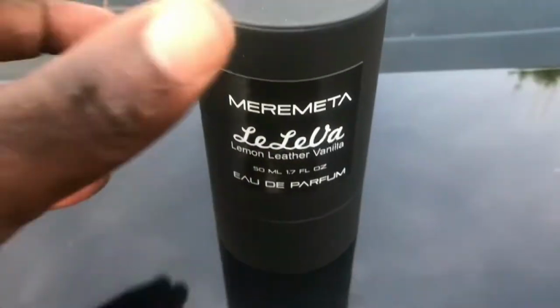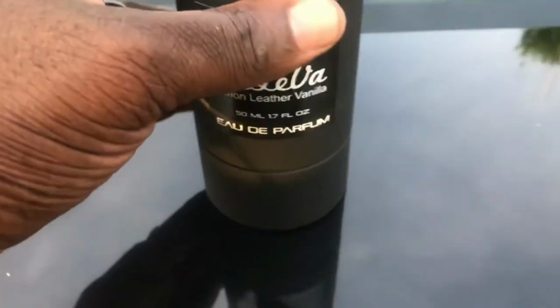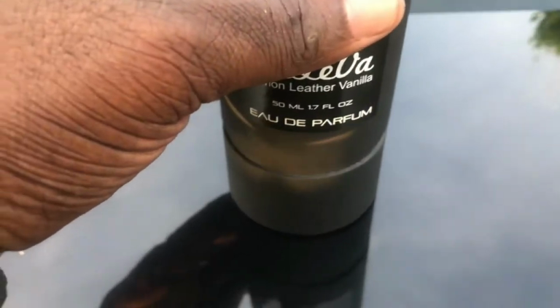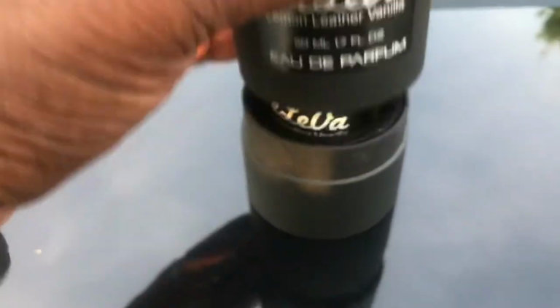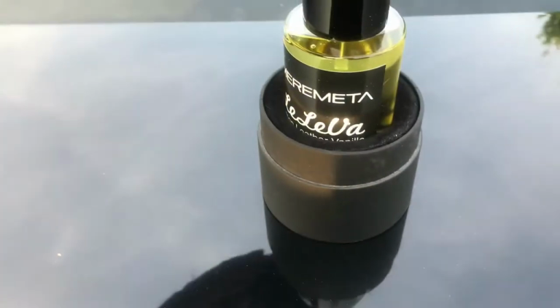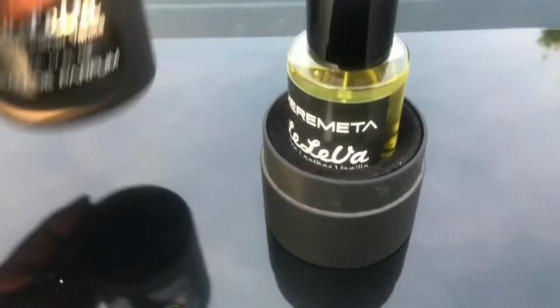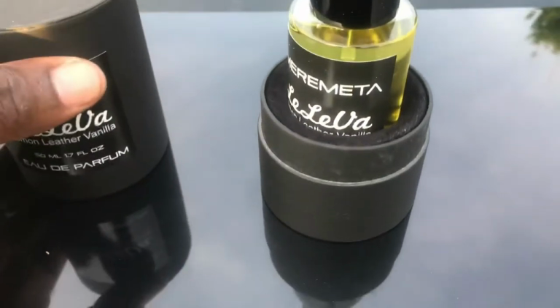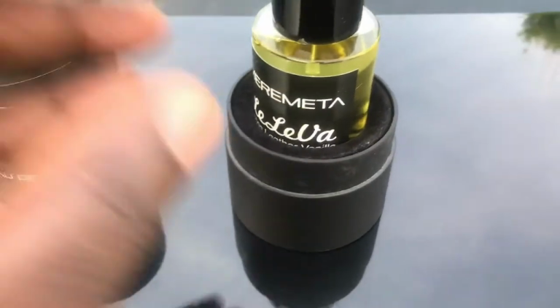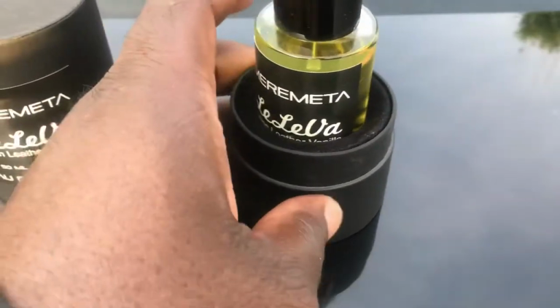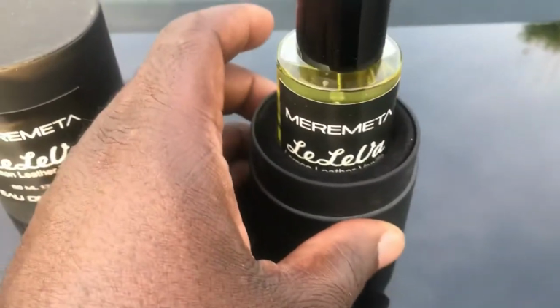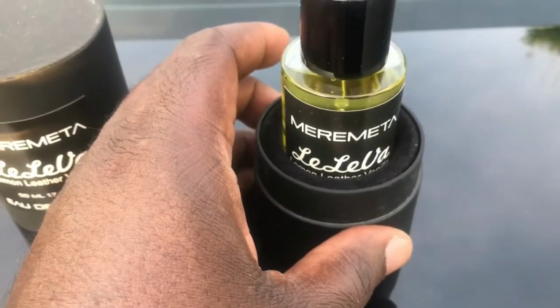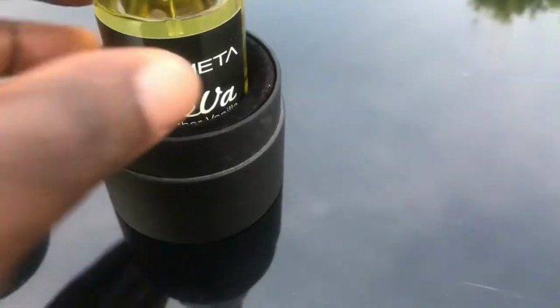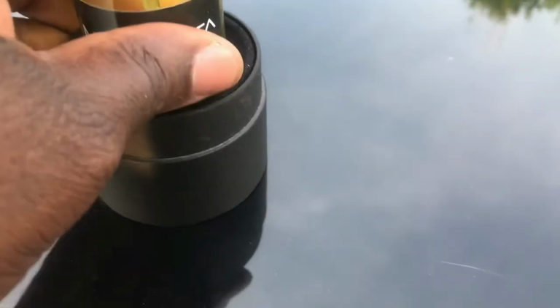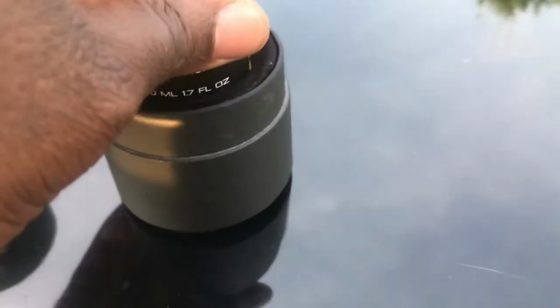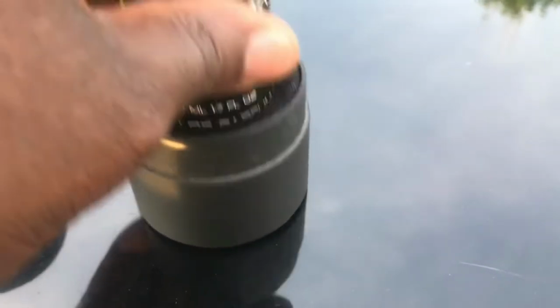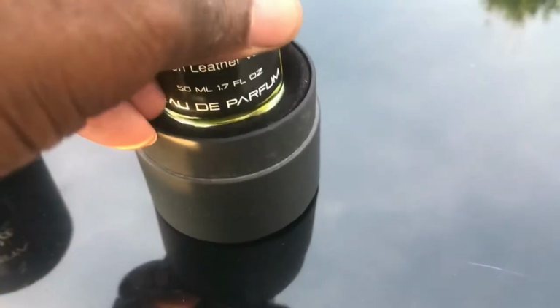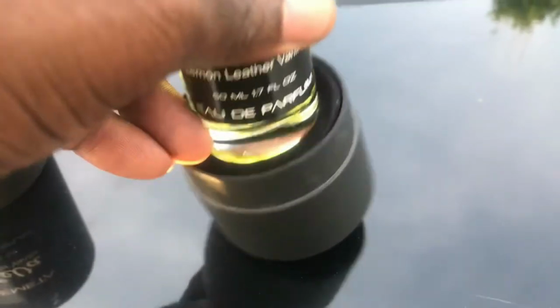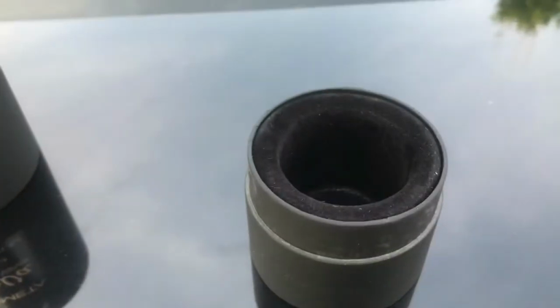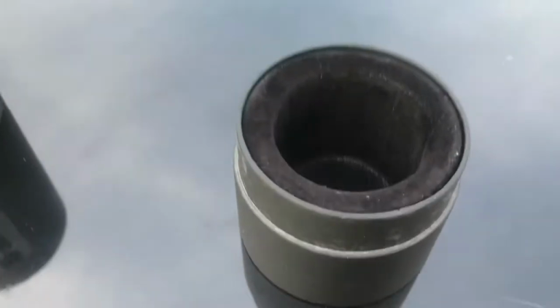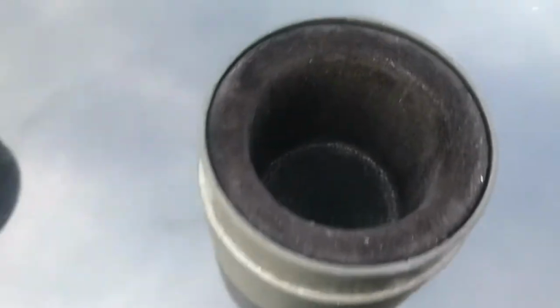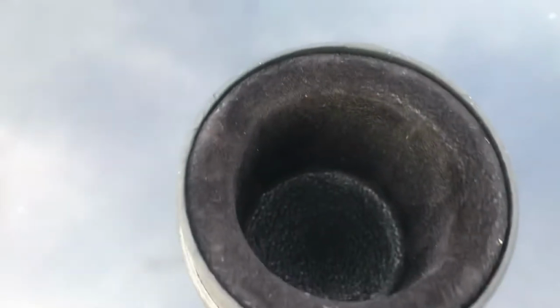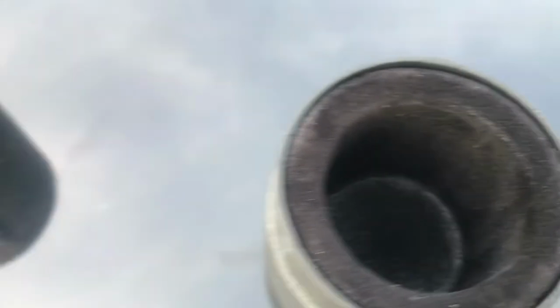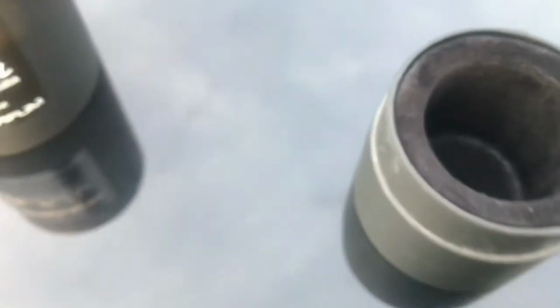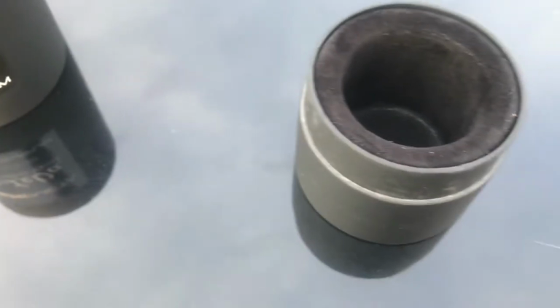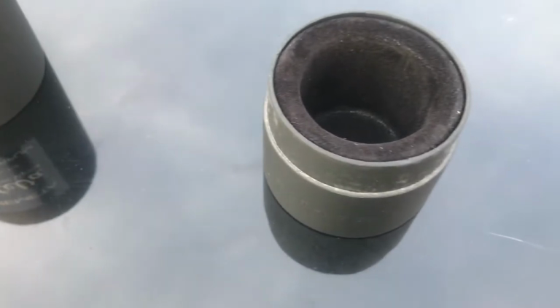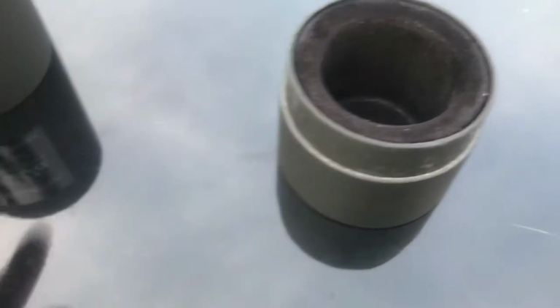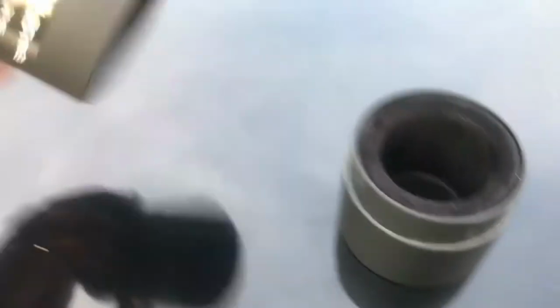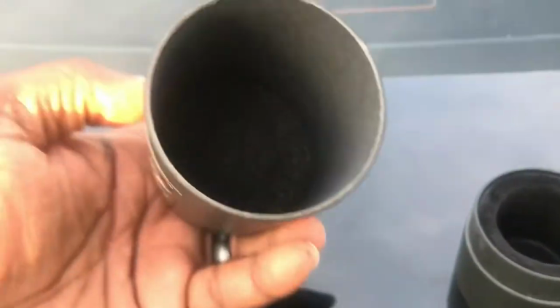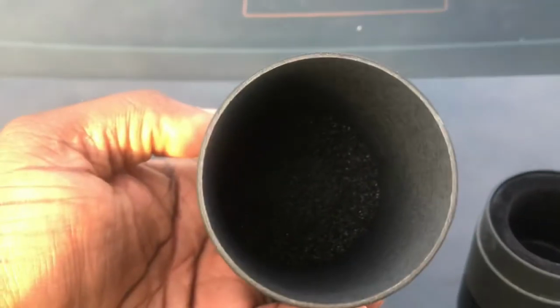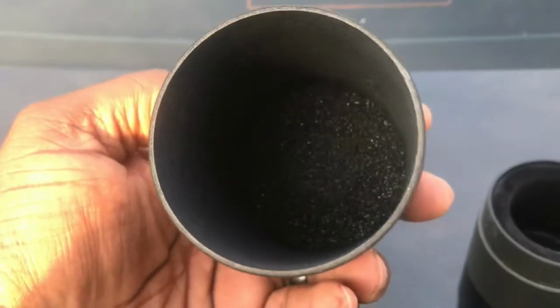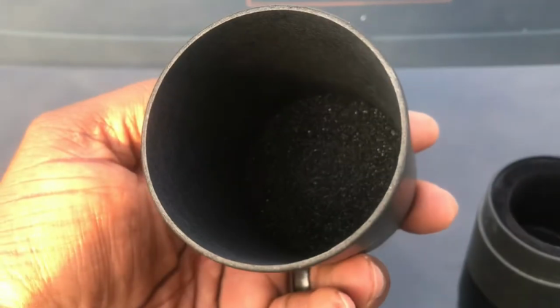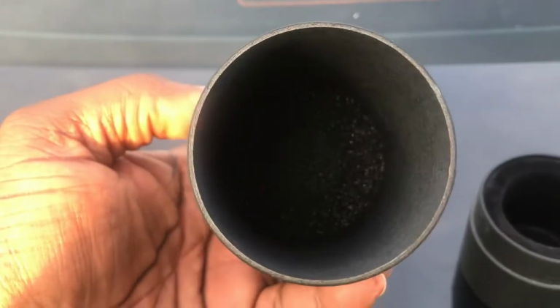The name of this fragrance is Leleva. This is short for lemon, leather, and vanilla. This particular fragrance is a 50 ml, 1.7 ounce, and this is an EDP concentration.